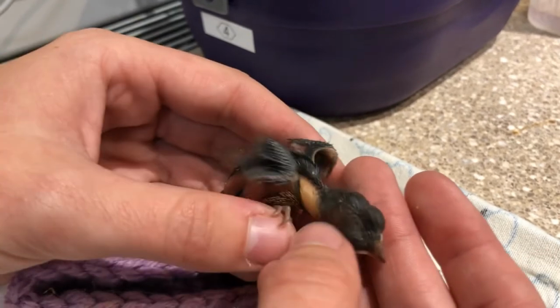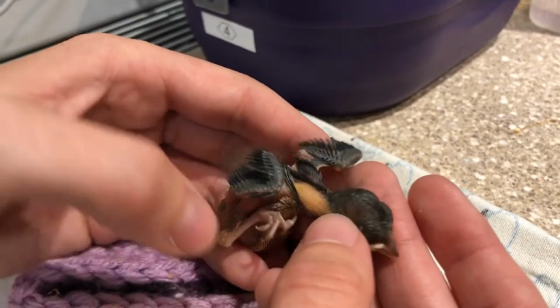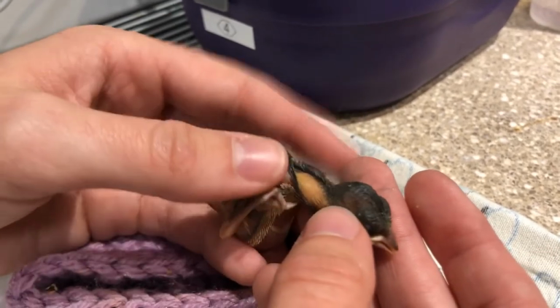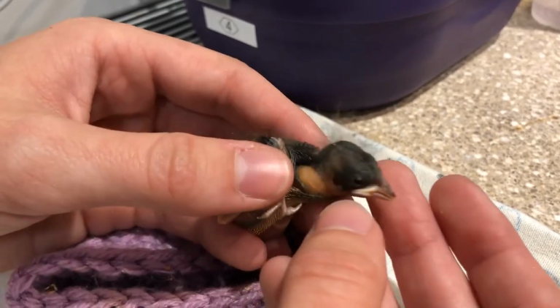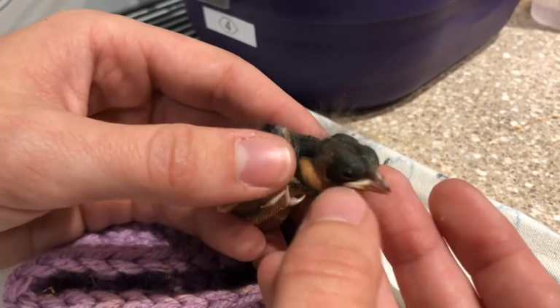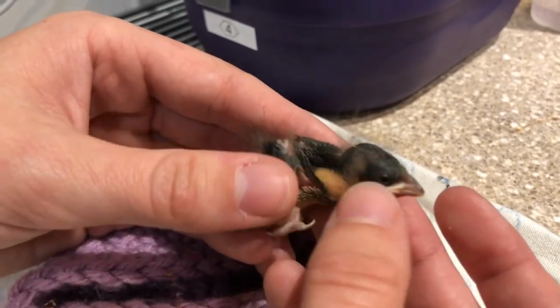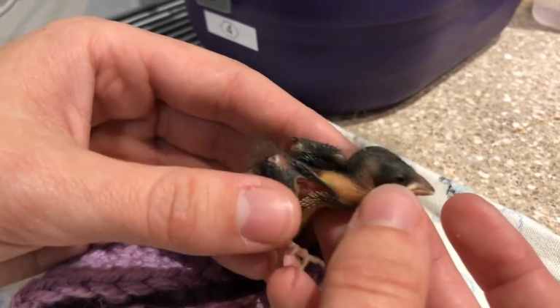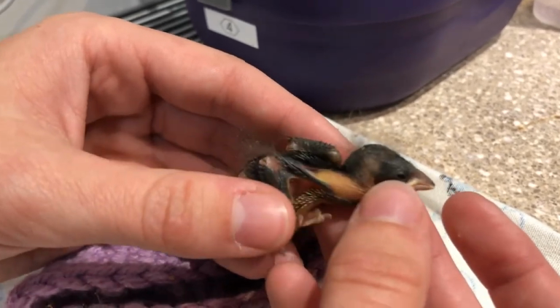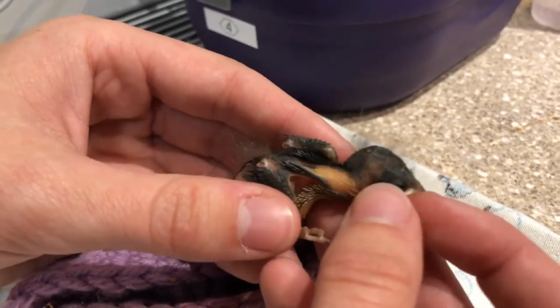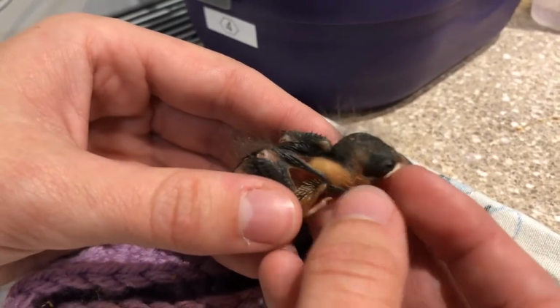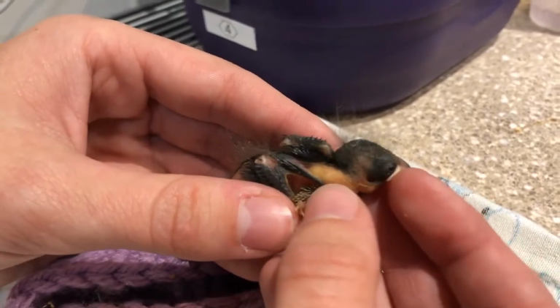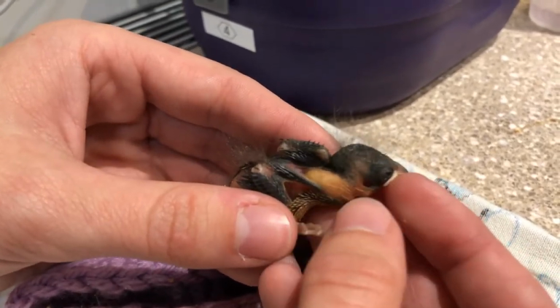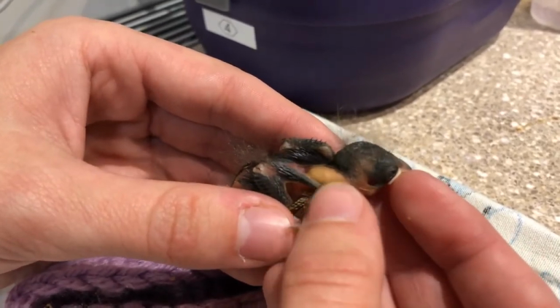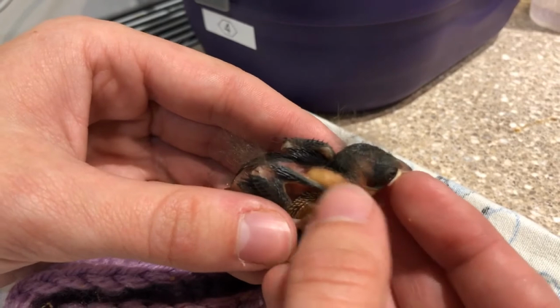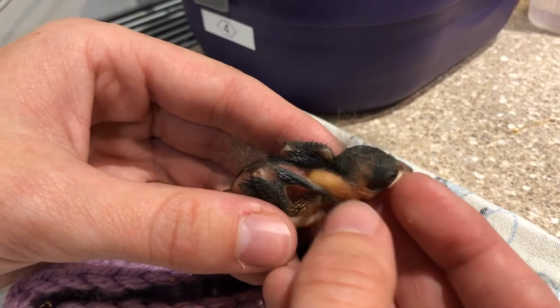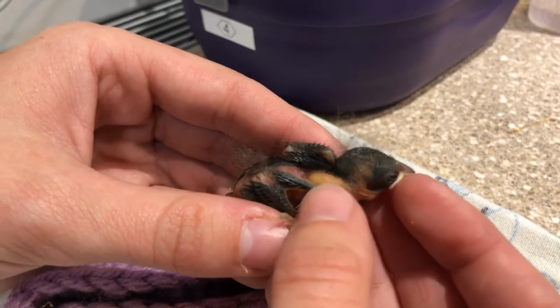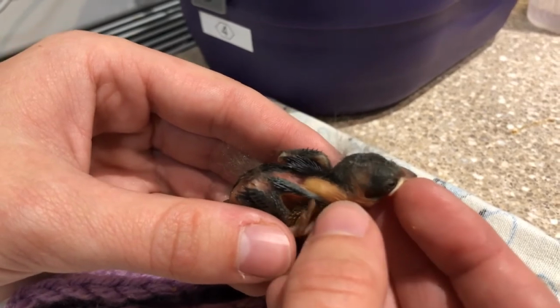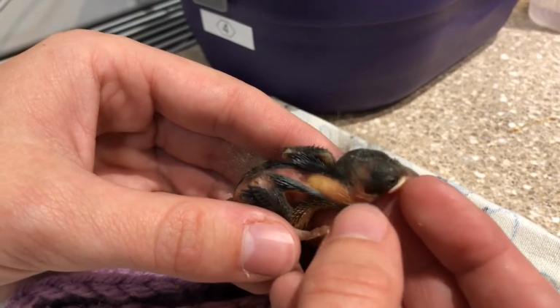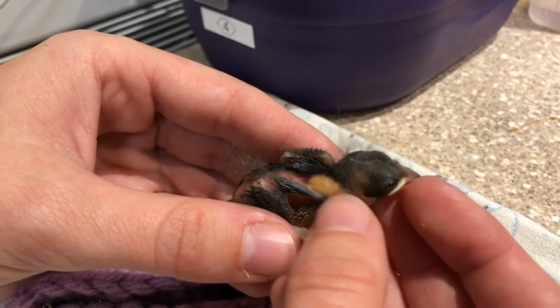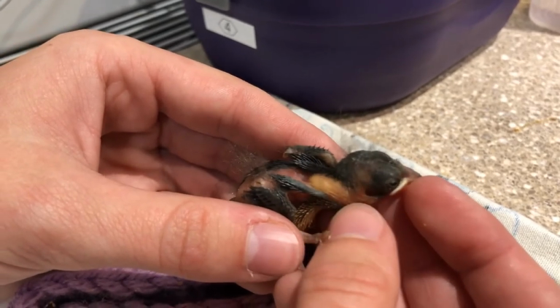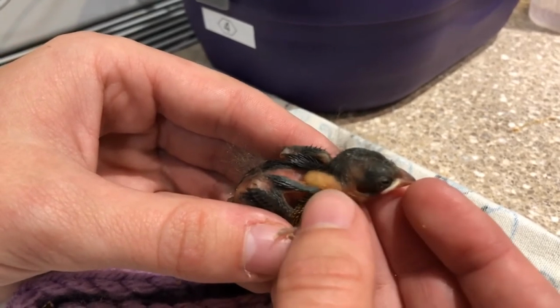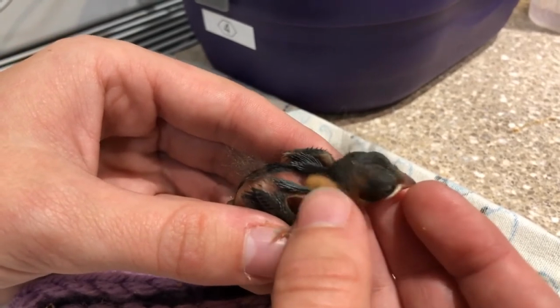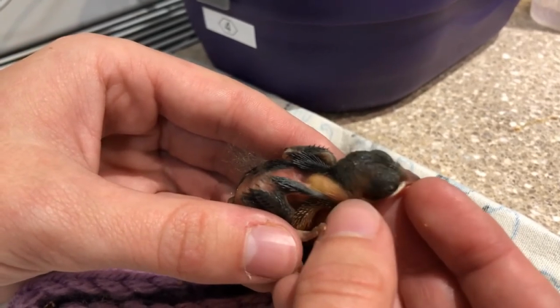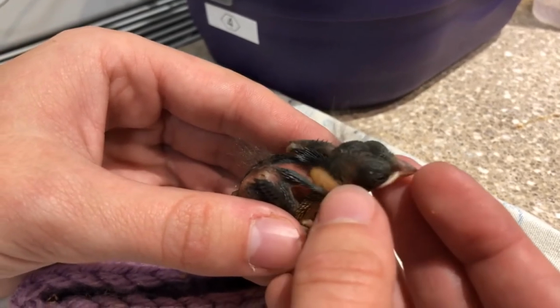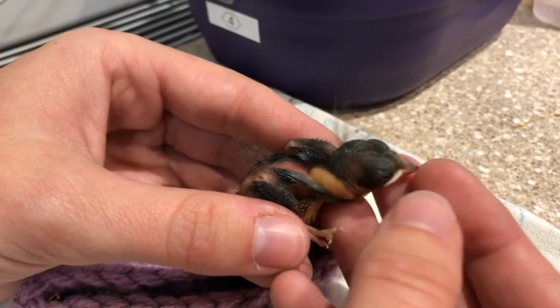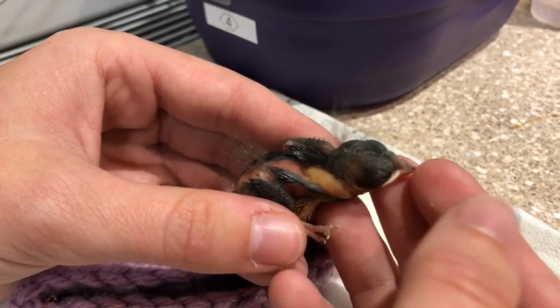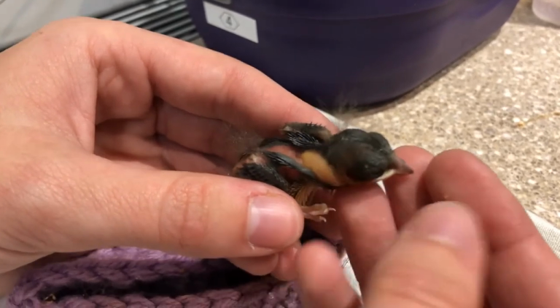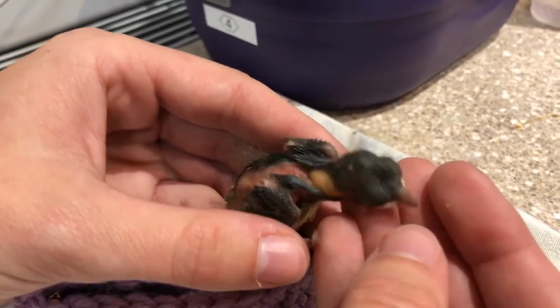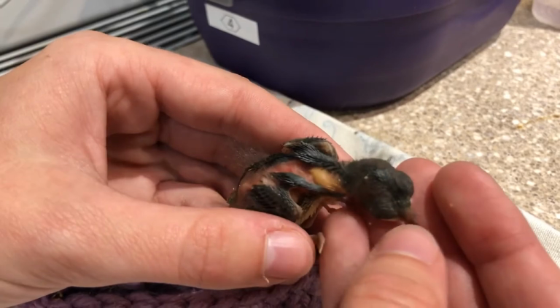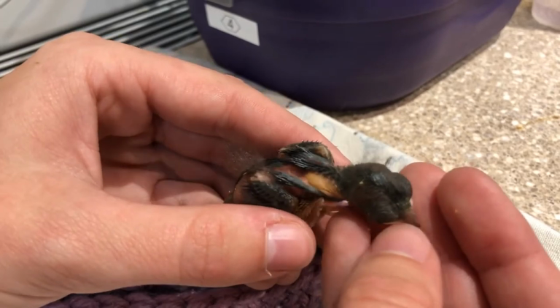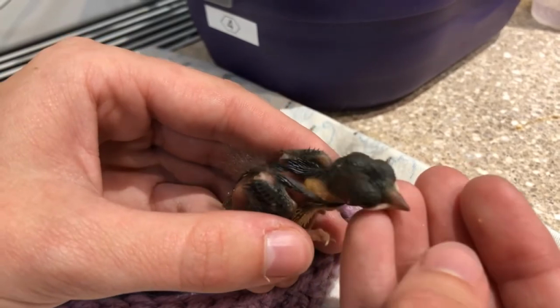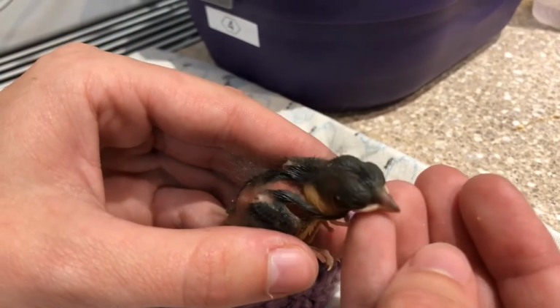If you look right here in its neck, all that white stuff is actually food. This is the bird's crop. You can see it's just been fed, but this size bird needs to be in the nest.